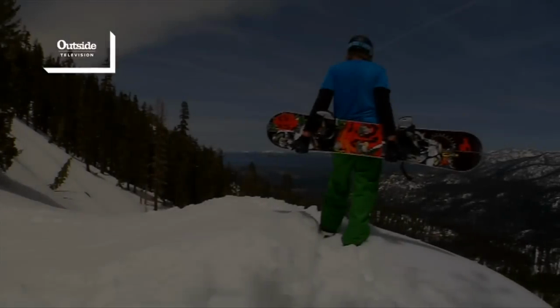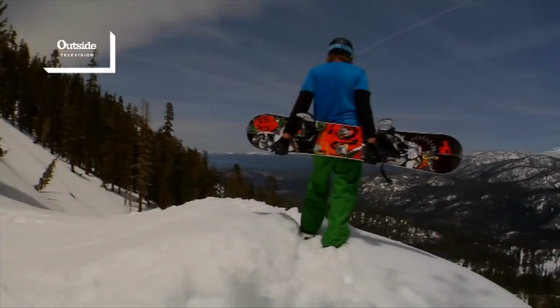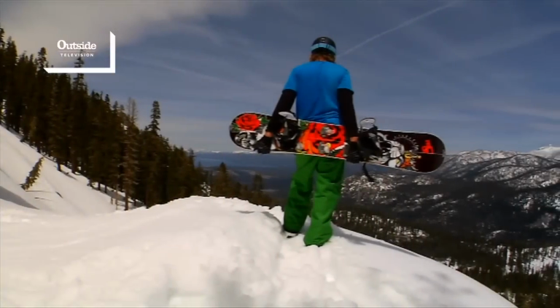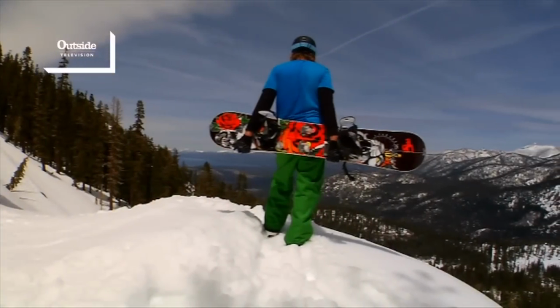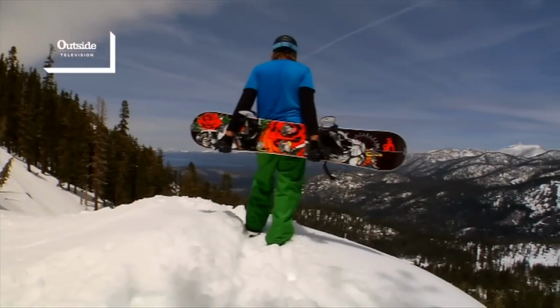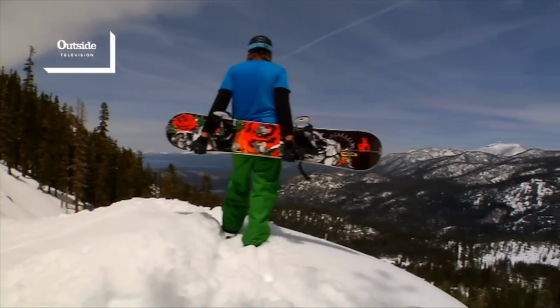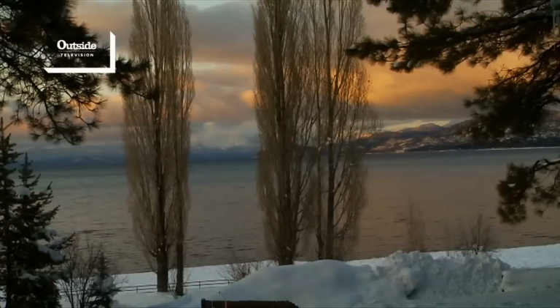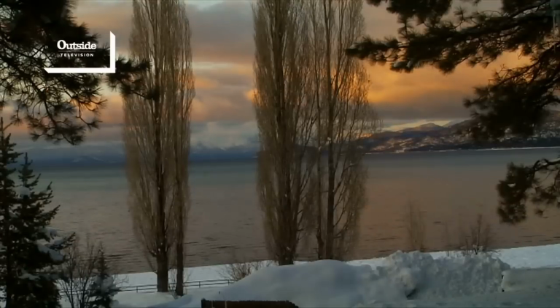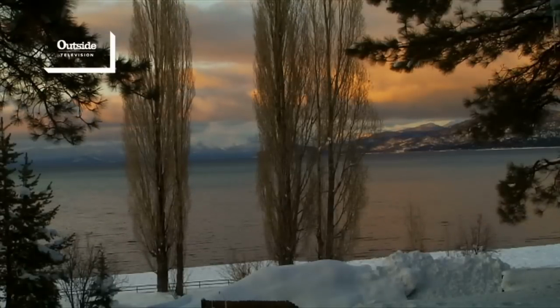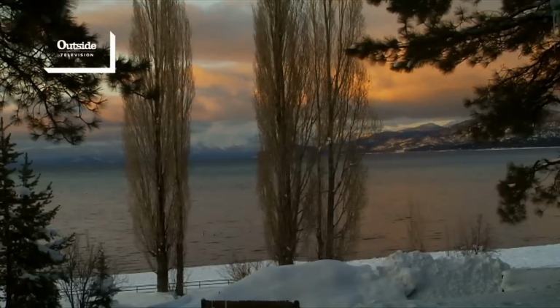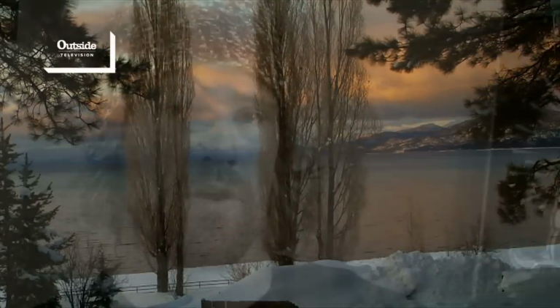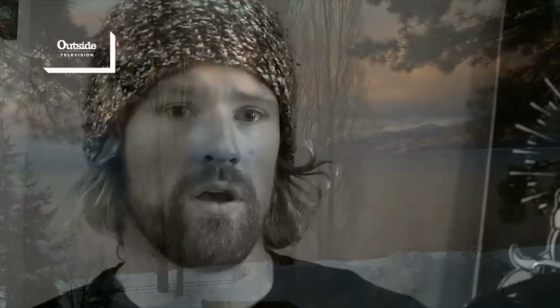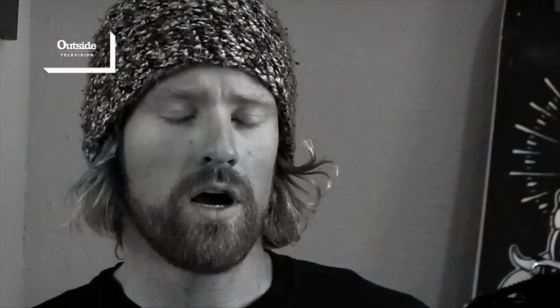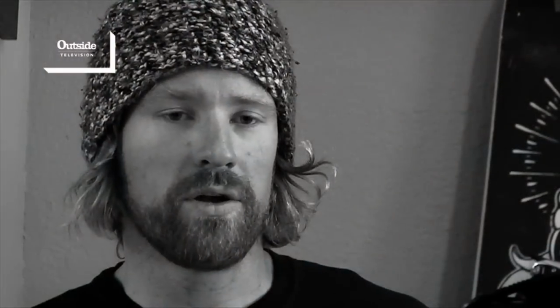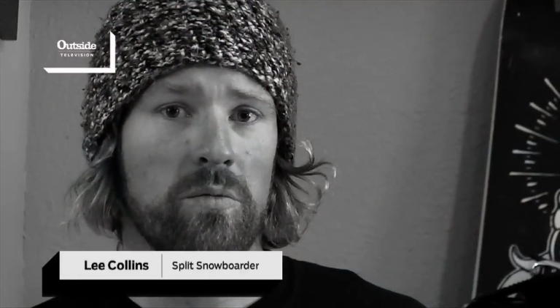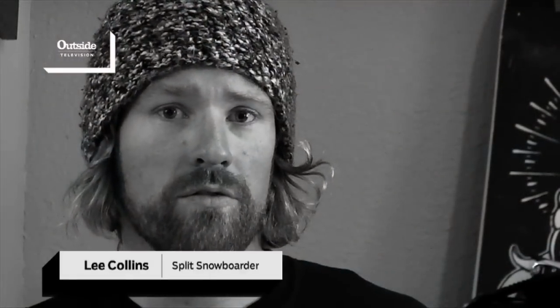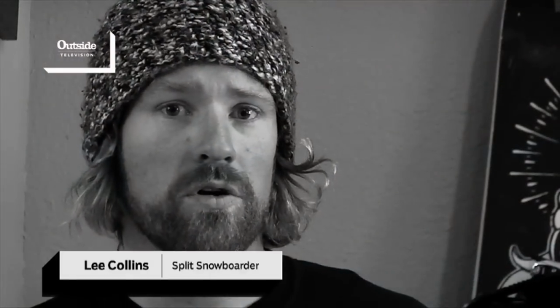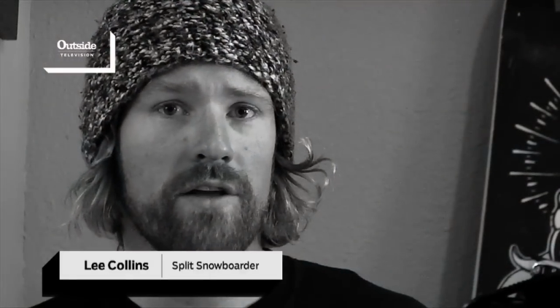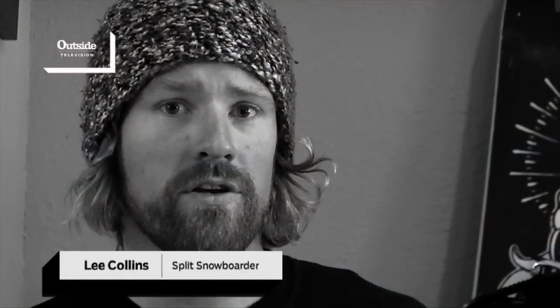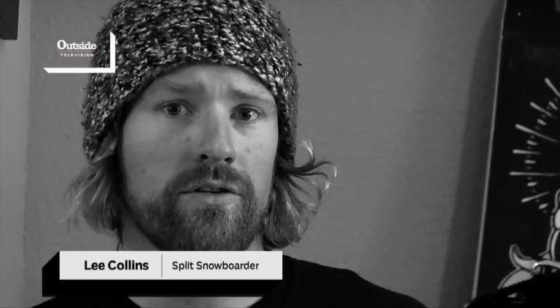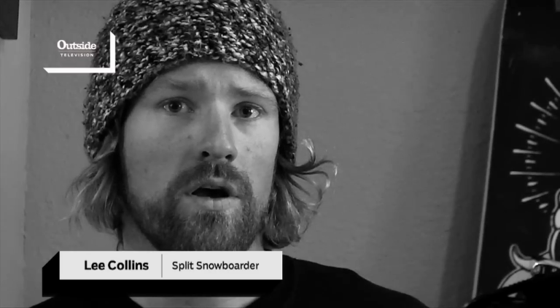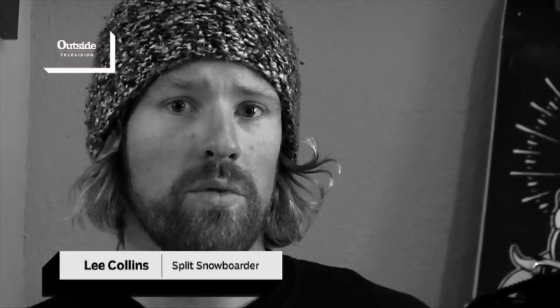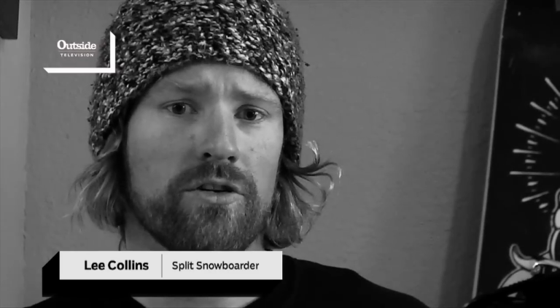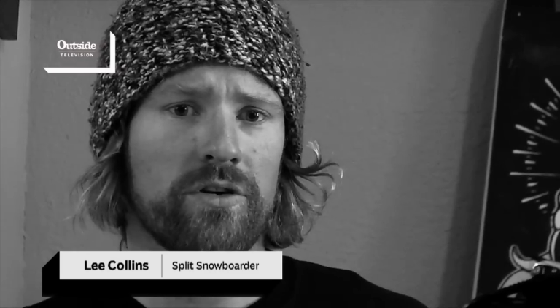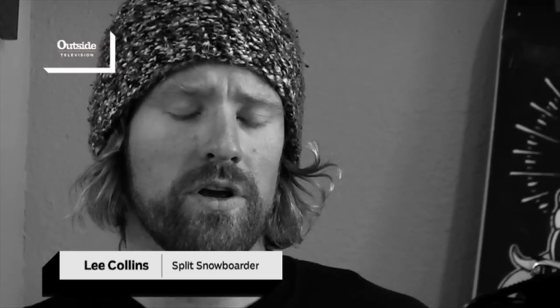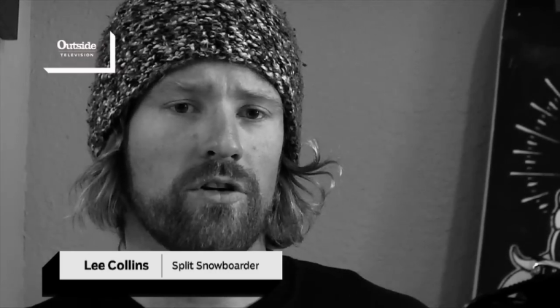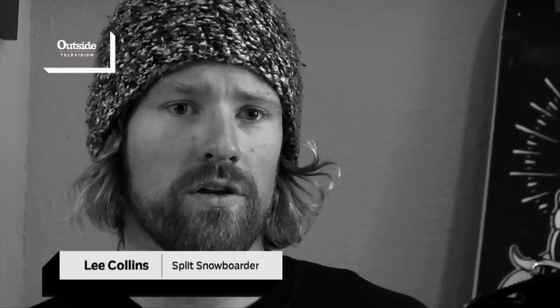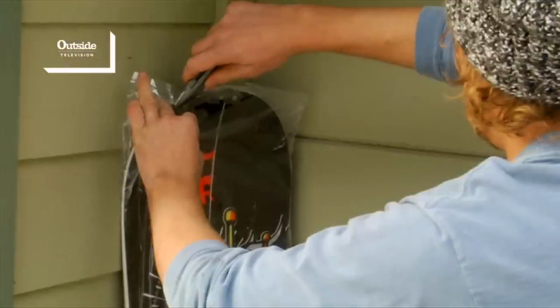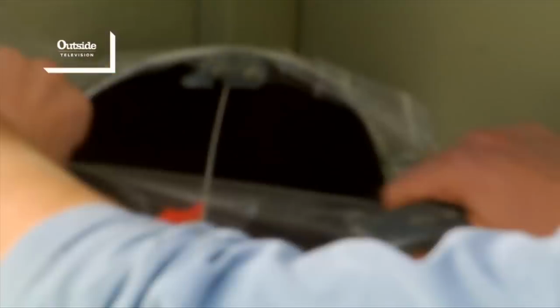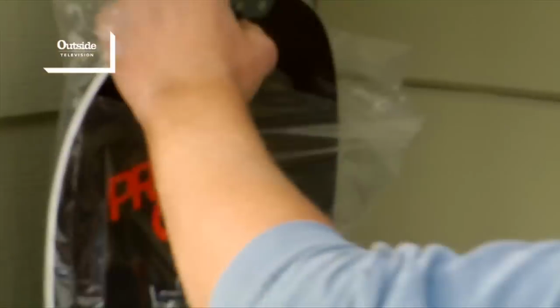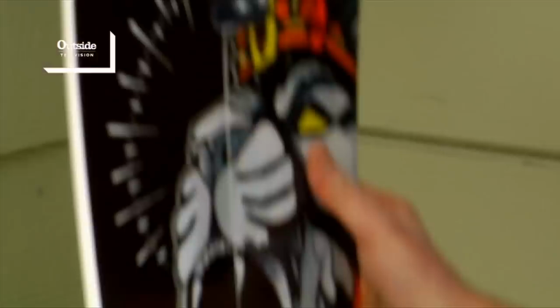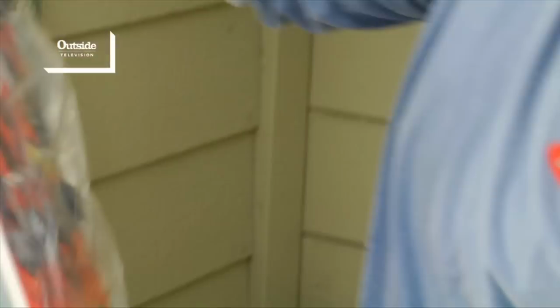My name is Lee Collins from South Lake Tahoe, California. I've been snowboarding for 18 years, but just recently started to get into splitboarding.